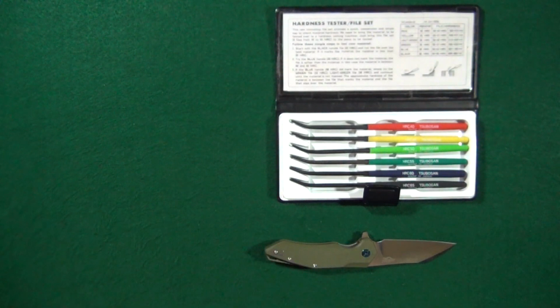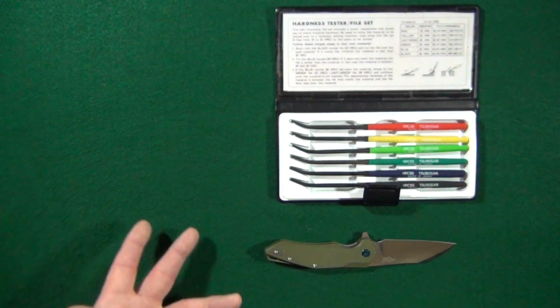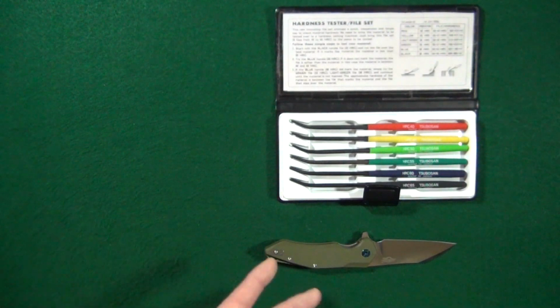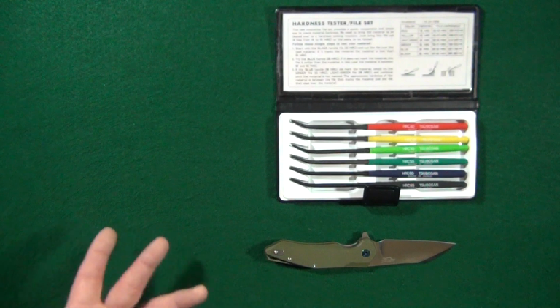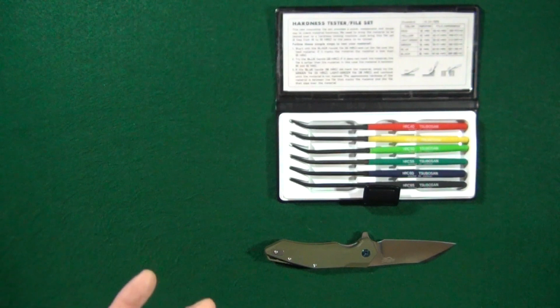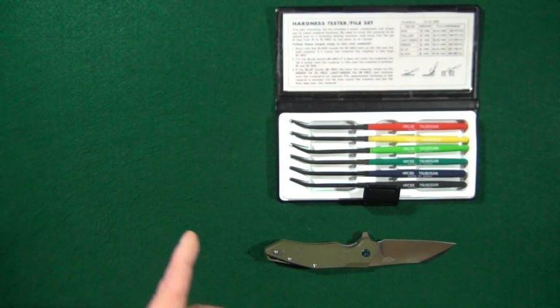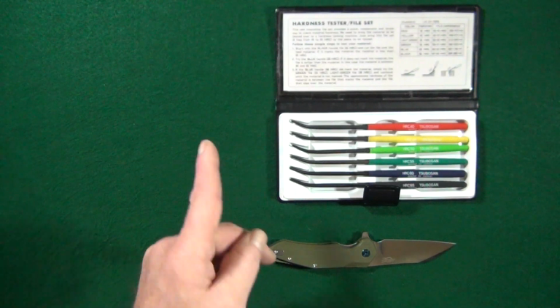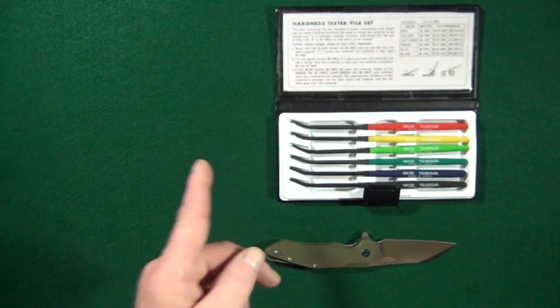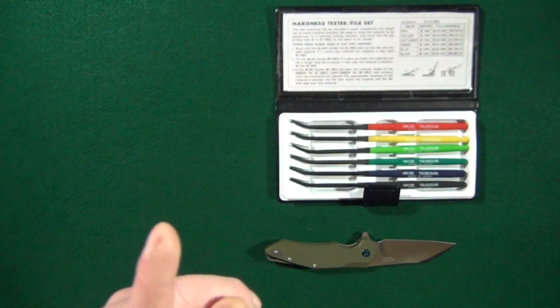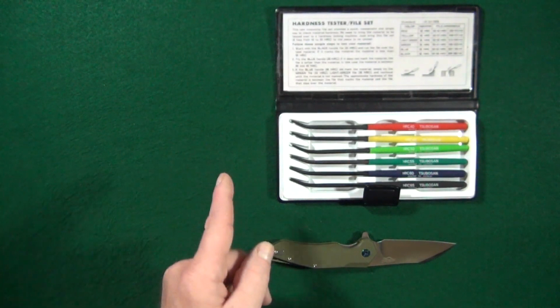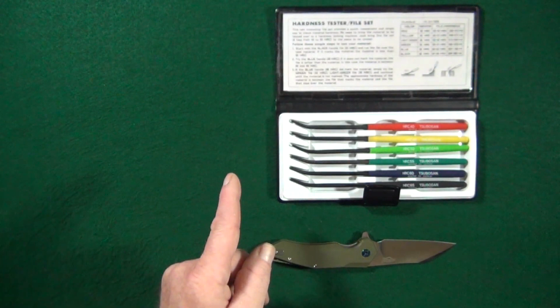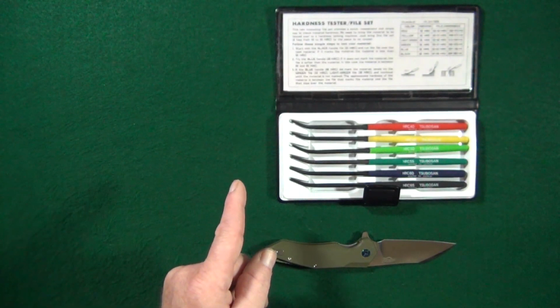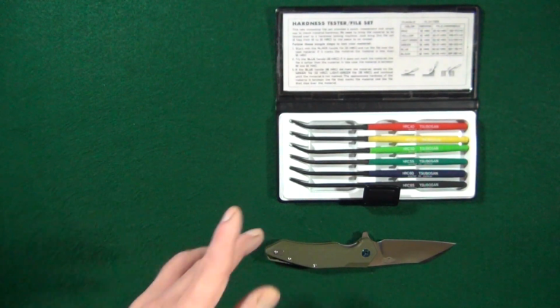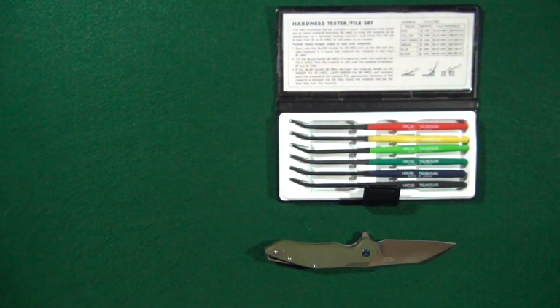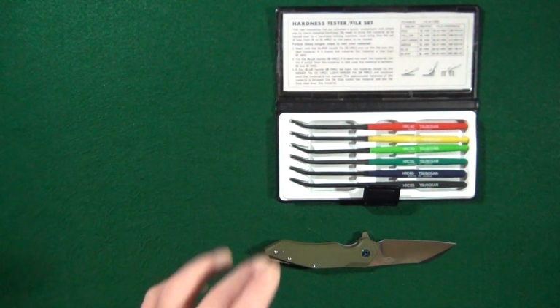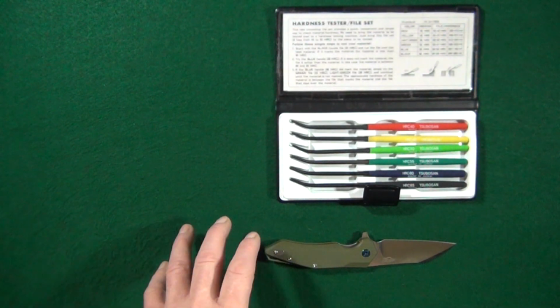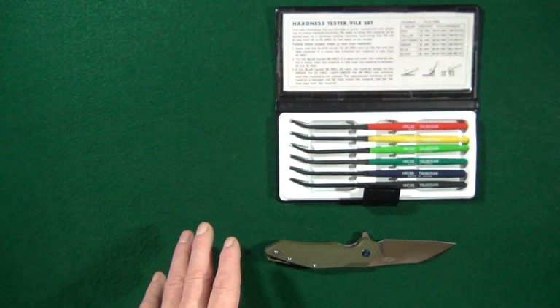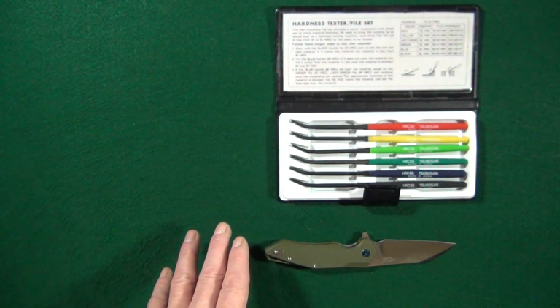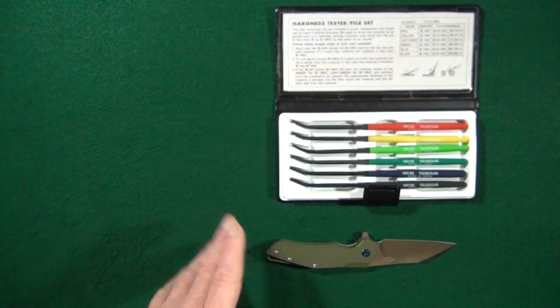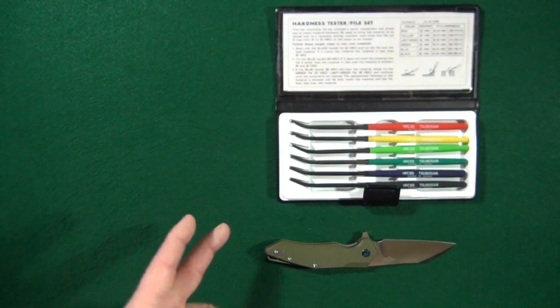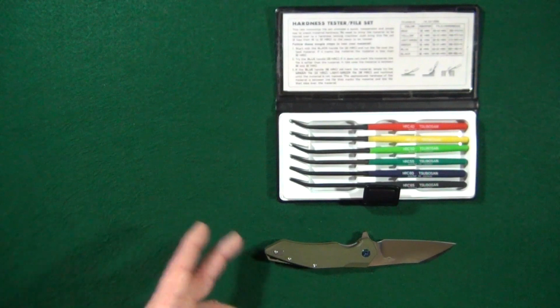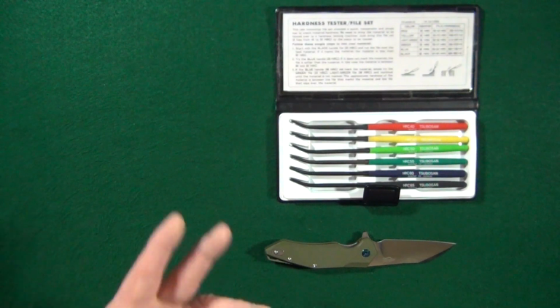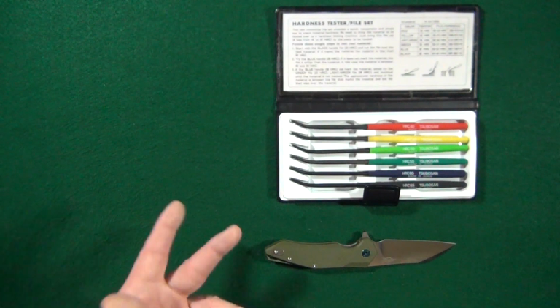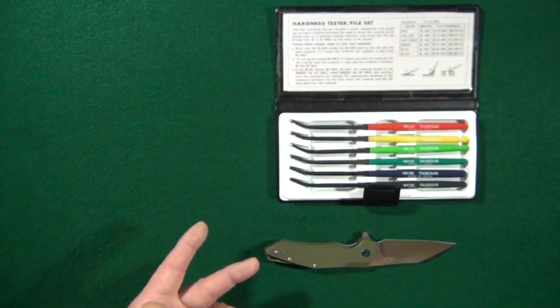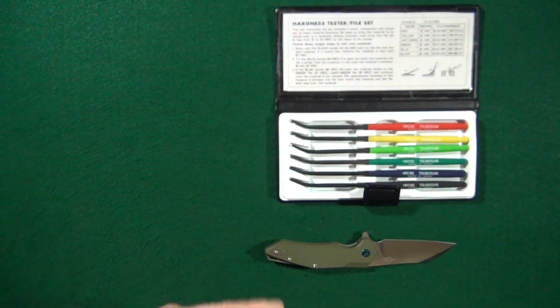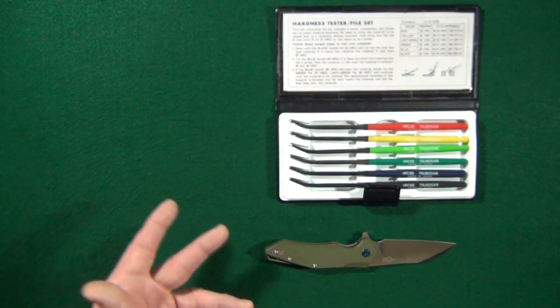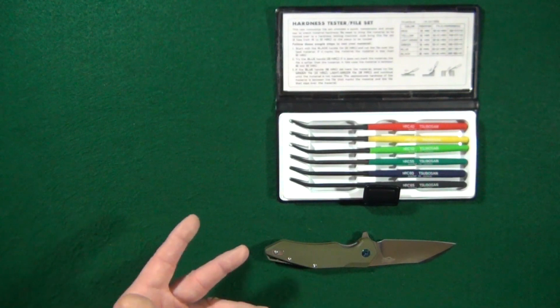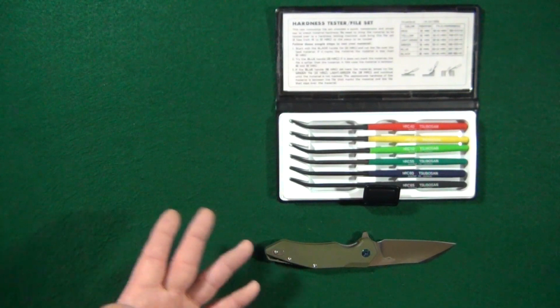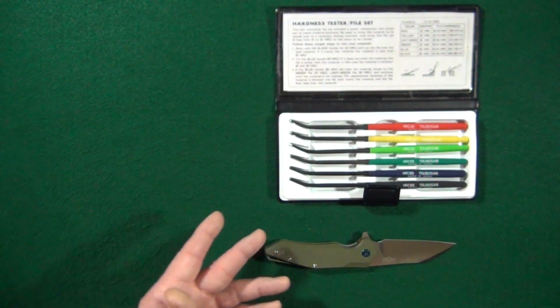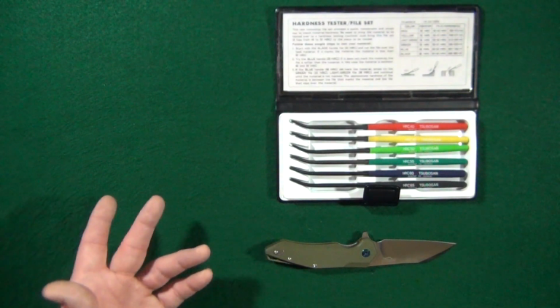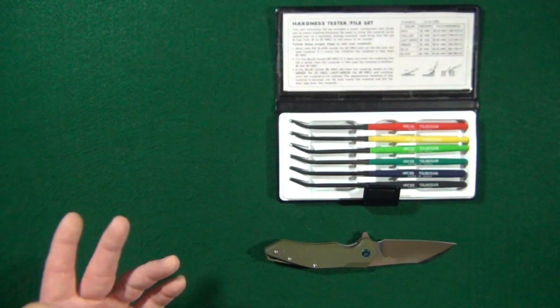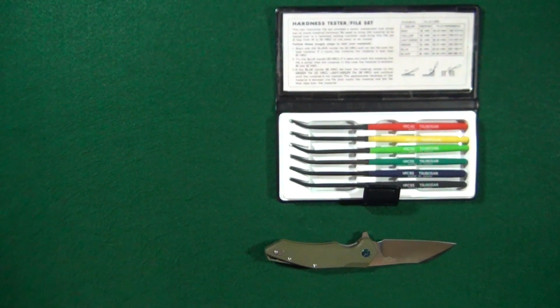Your softer steels are not going to hold their edge as long, but they're a heck of a lot easier to sharpen and they are excellent to practice with if you're trying to learn how to sharpen your knives.